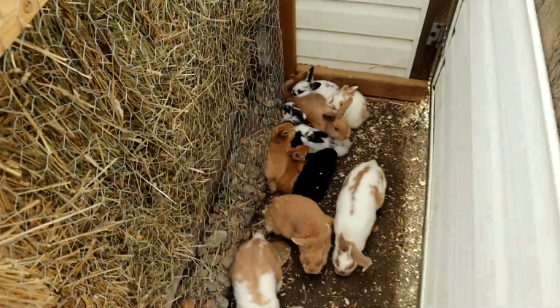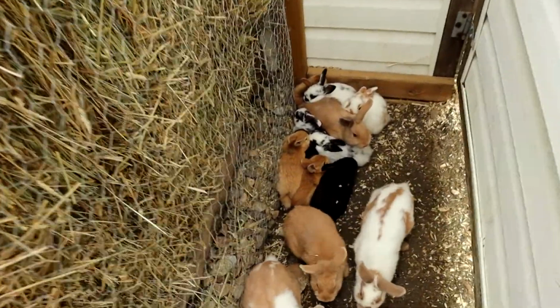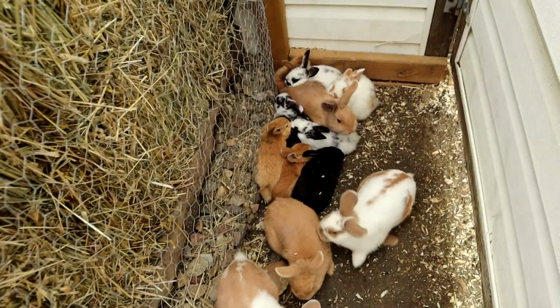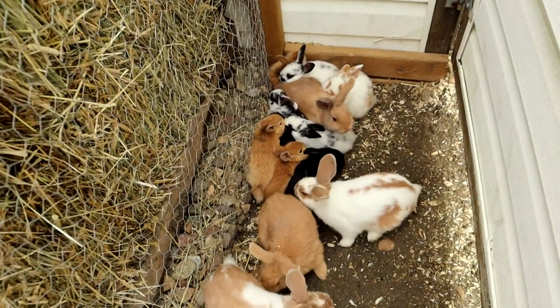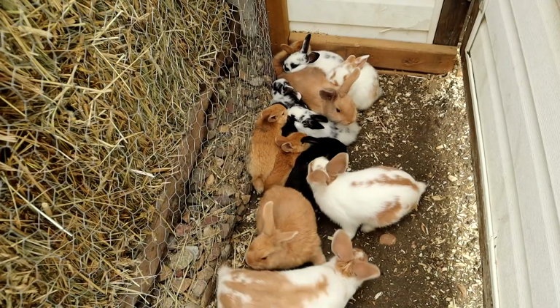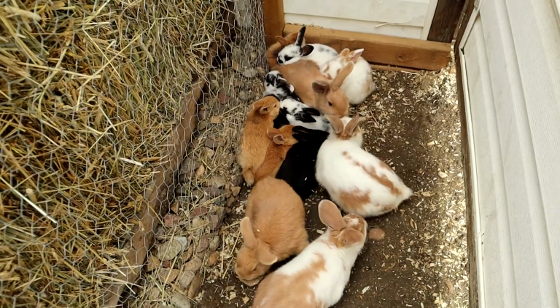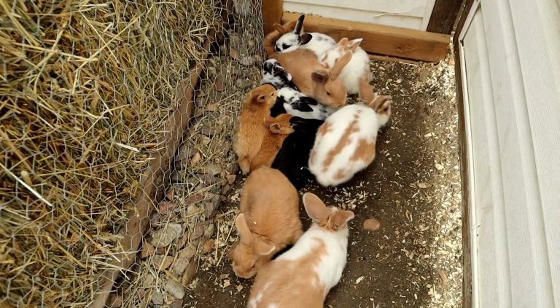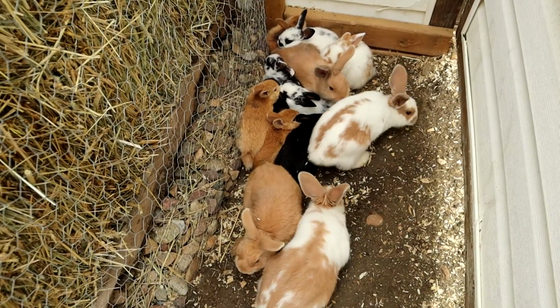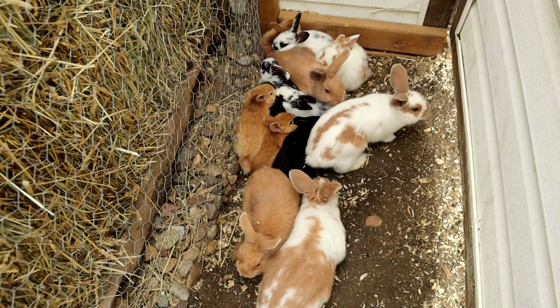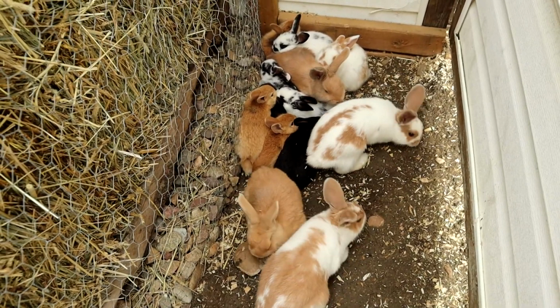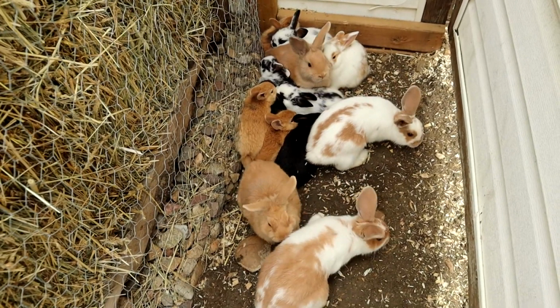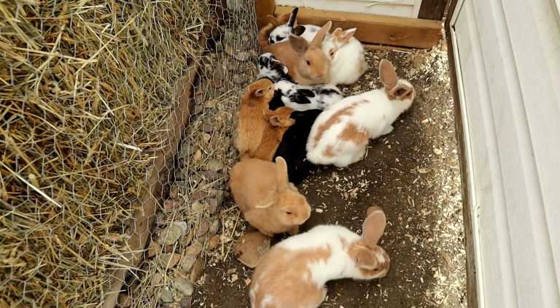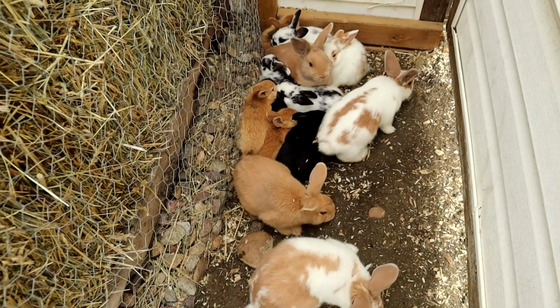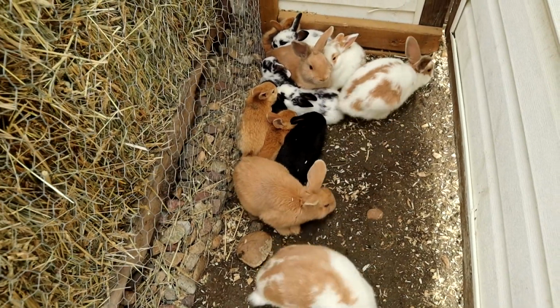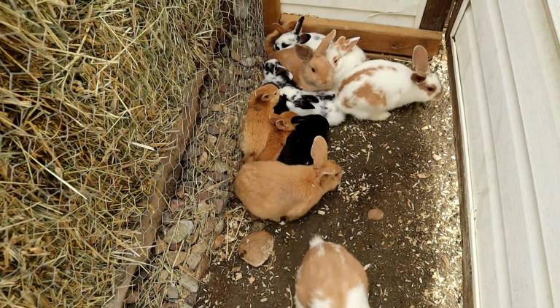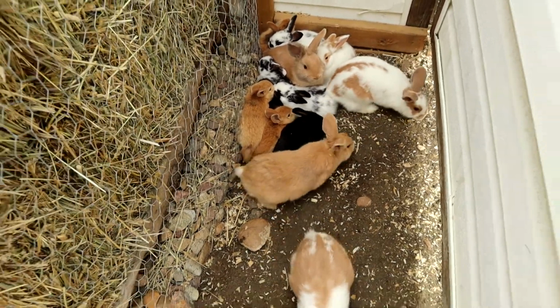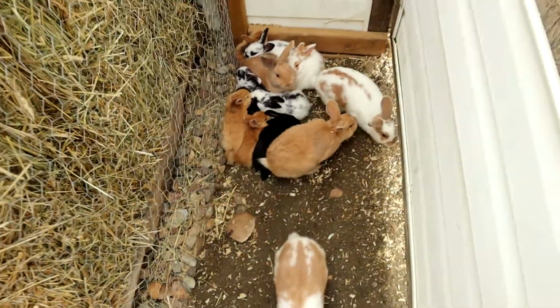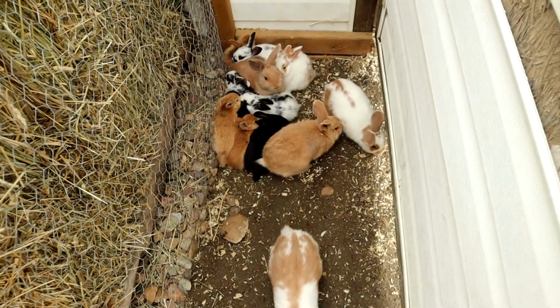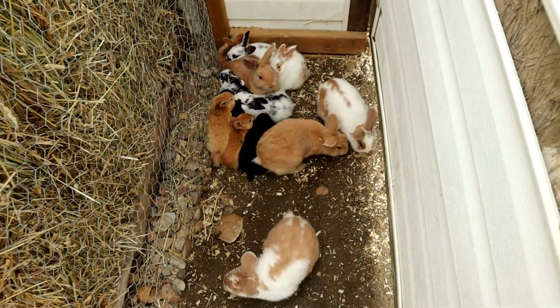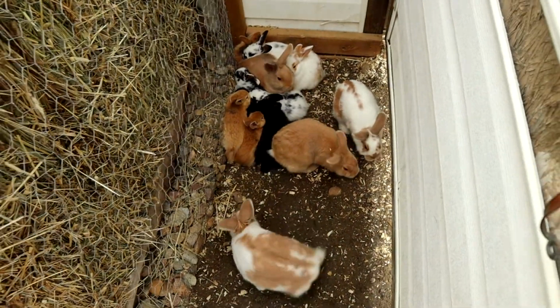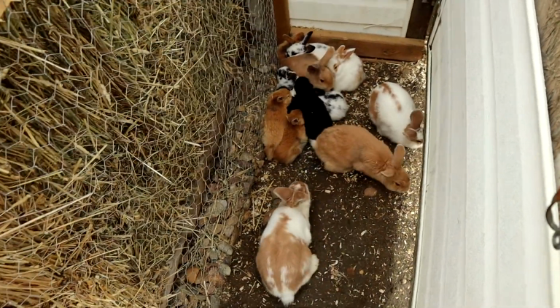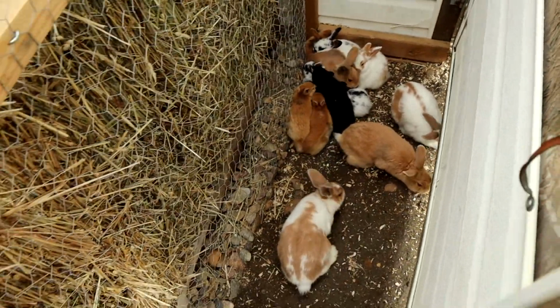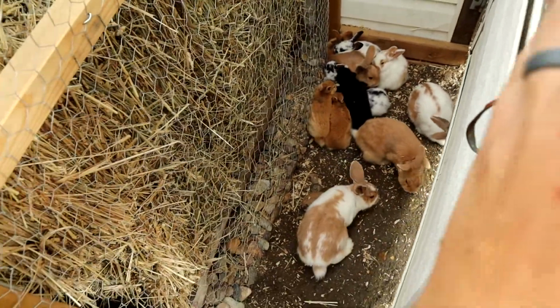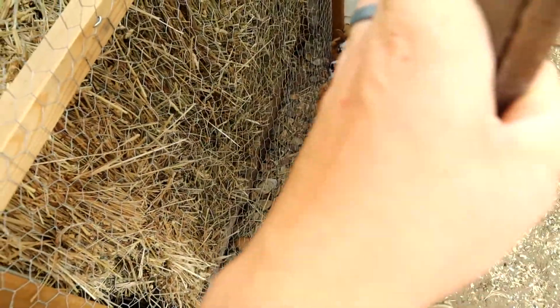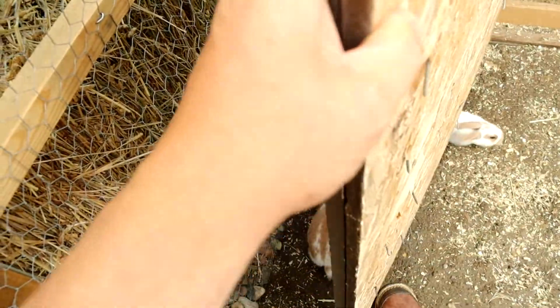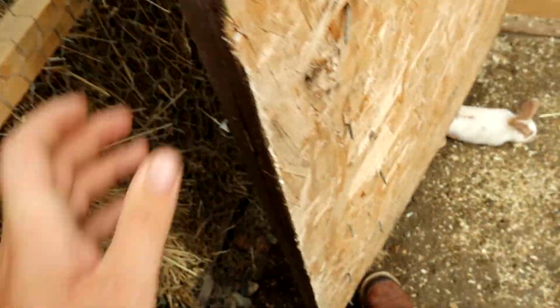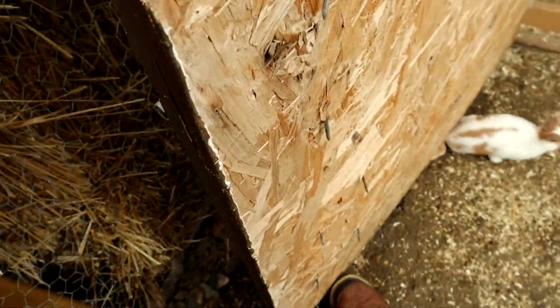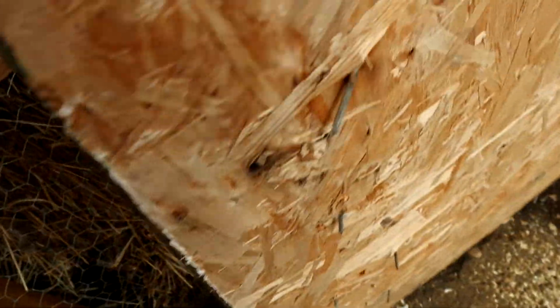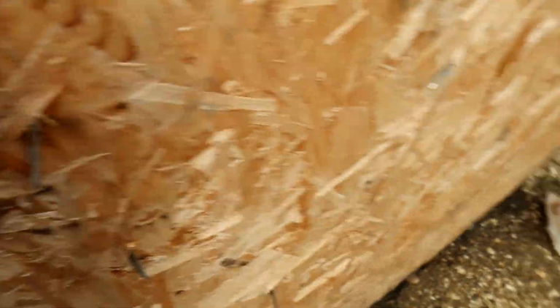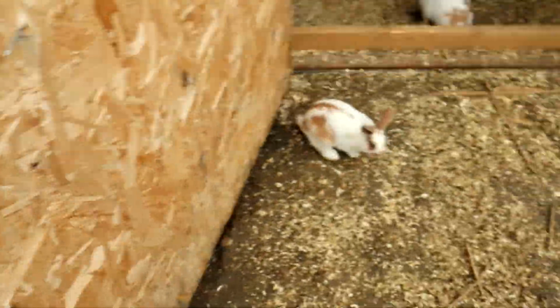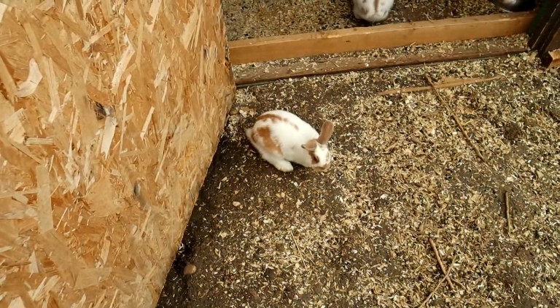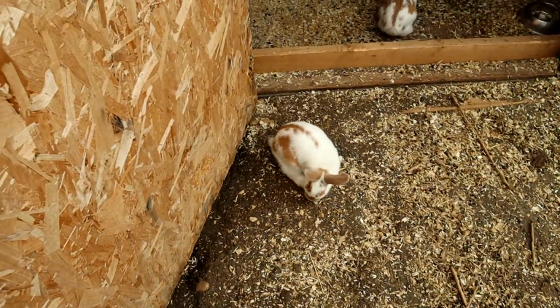These little guys here are doing pretty well actually, growing pretty quick. Probably in the next five months I'll be able to butcher the small ones. The bigger ones probably in three months or so, I'm hoping.